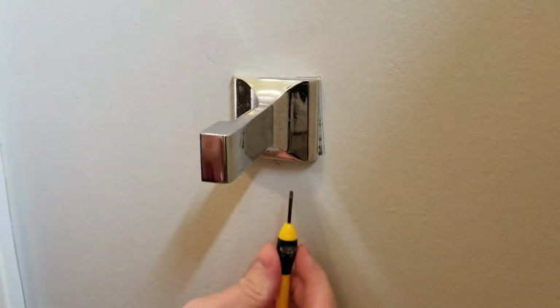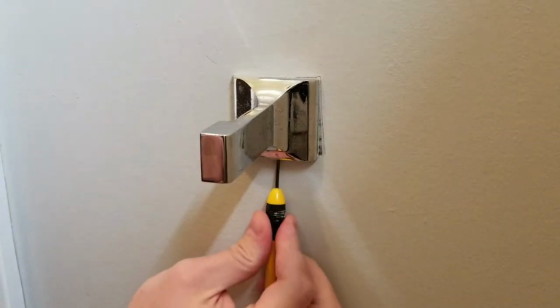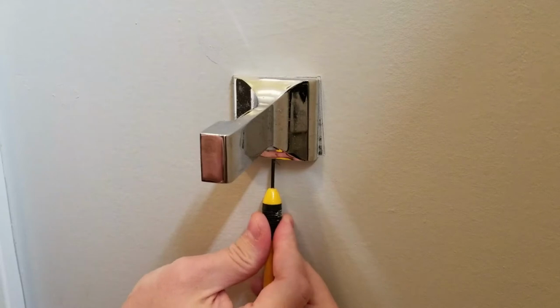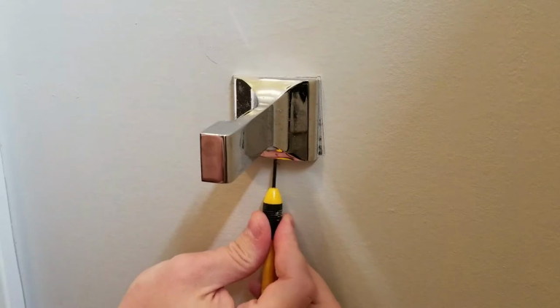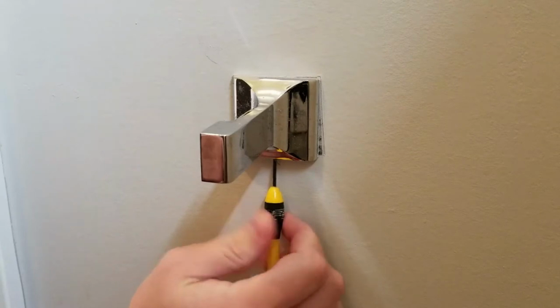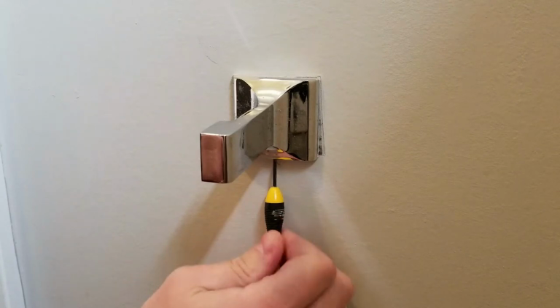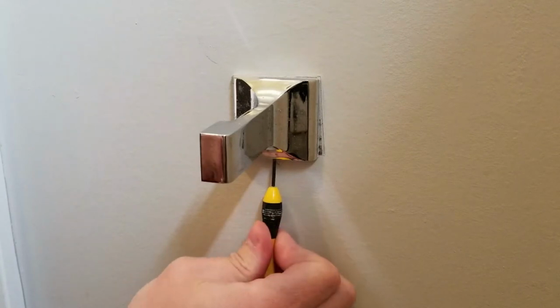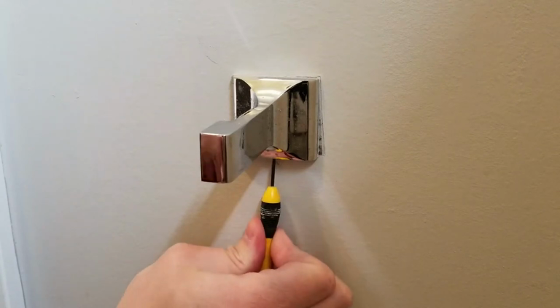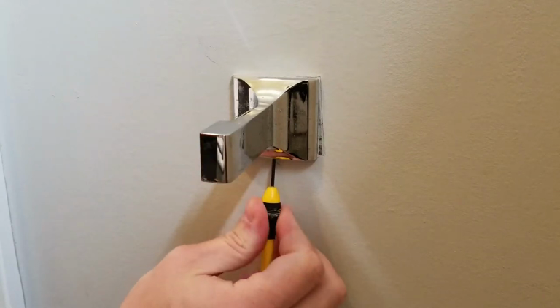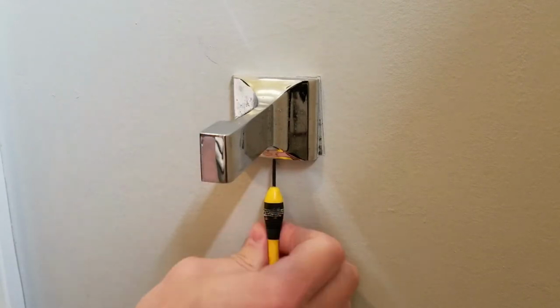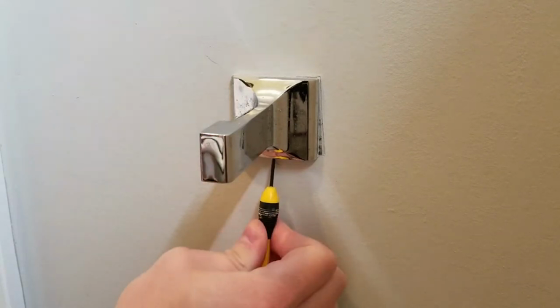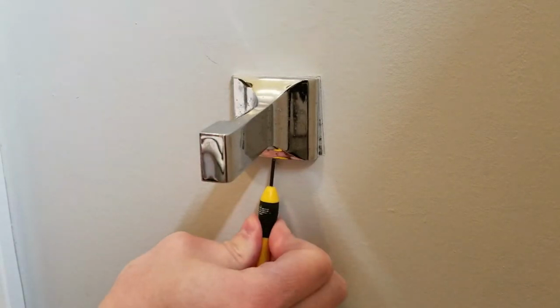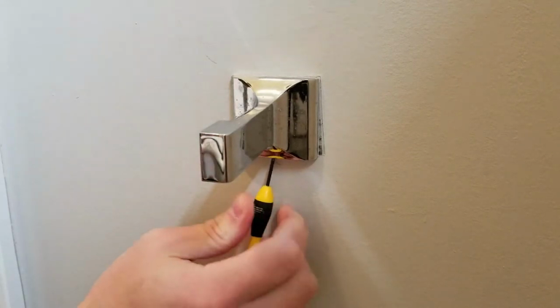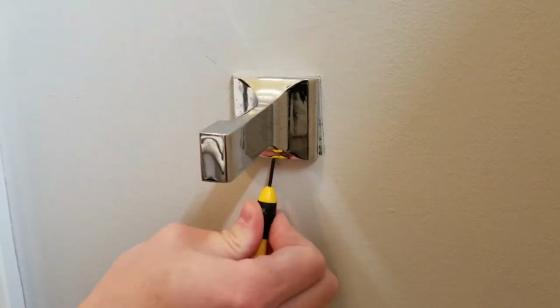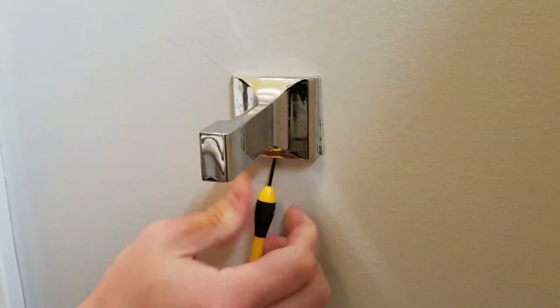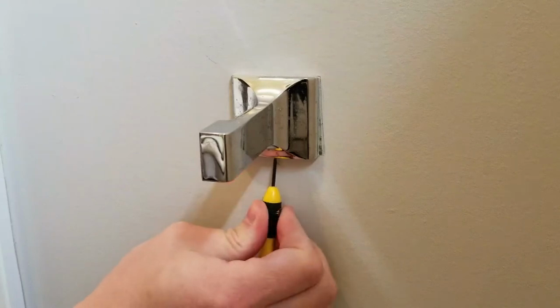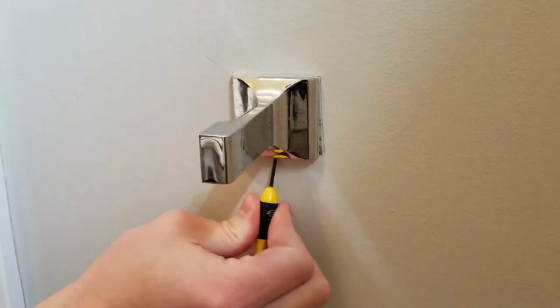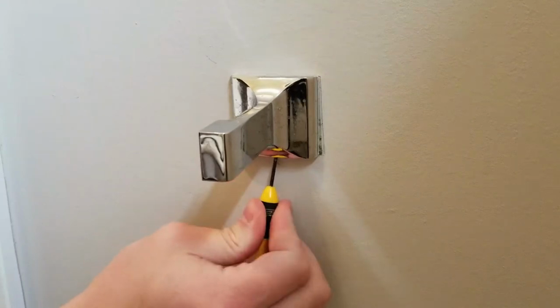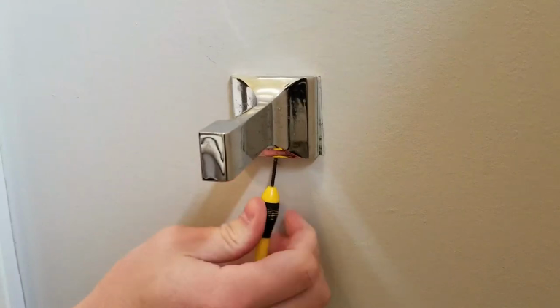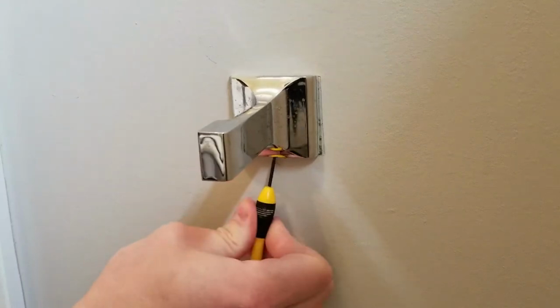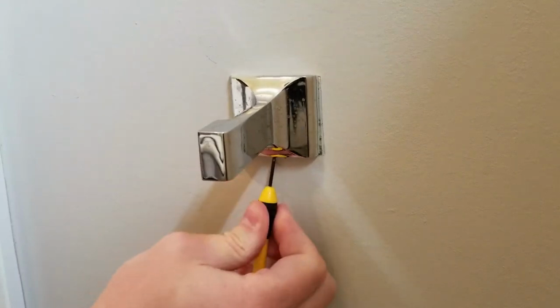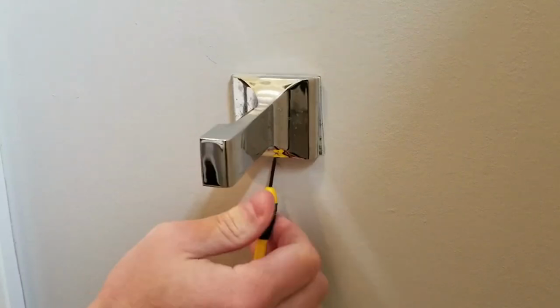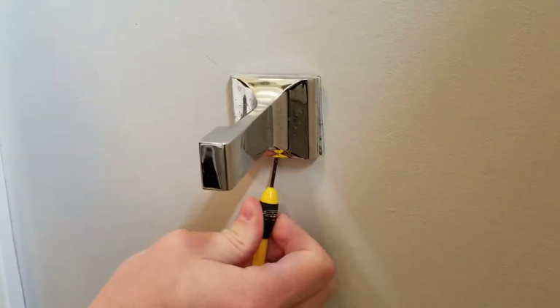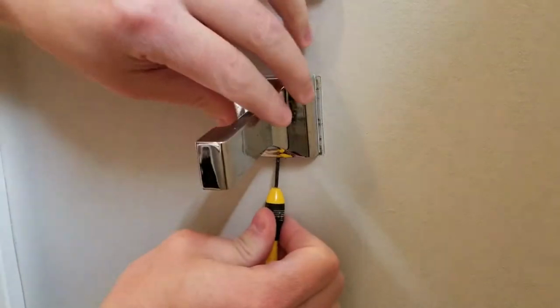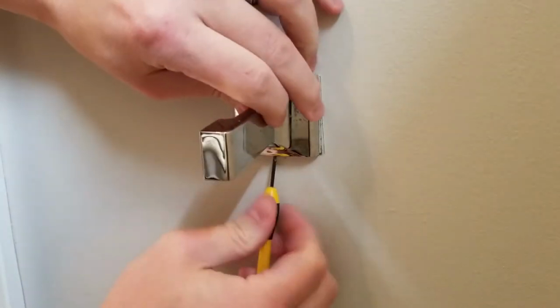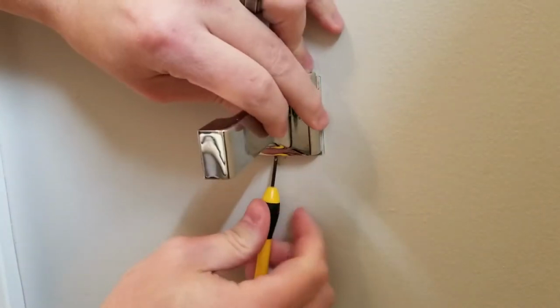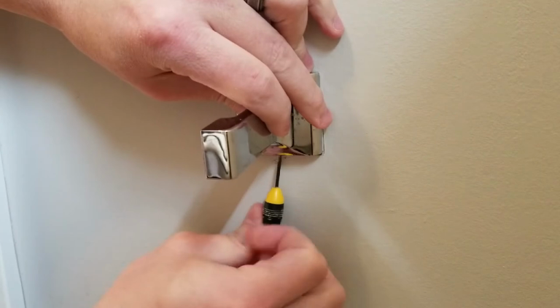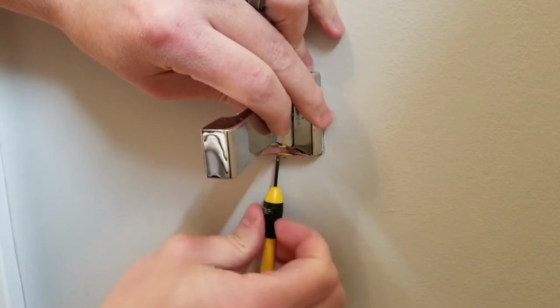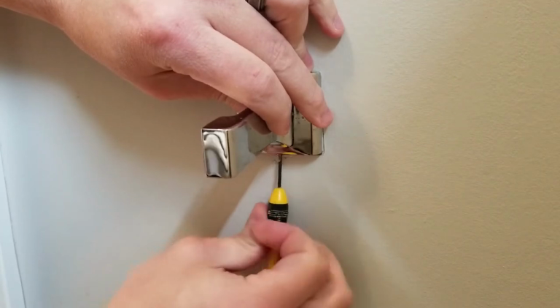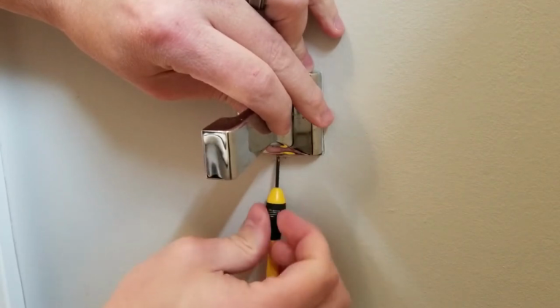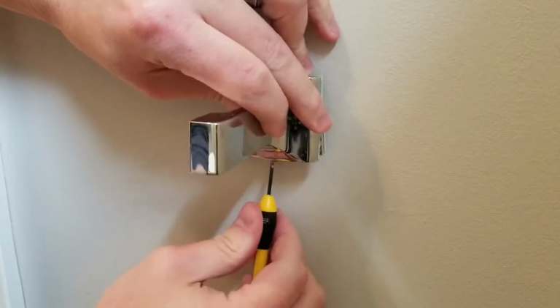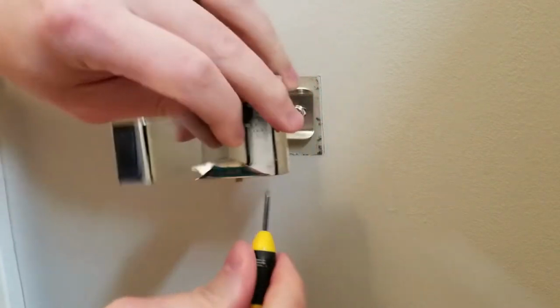The first thing you might have to do is remove the old toilet paper holder. To remove it, there's going to be a small set screw on the bottom that you'll have to use either a little allen wrench or a small screwdriver. In this case I had to use a very small flat head screwdriver.